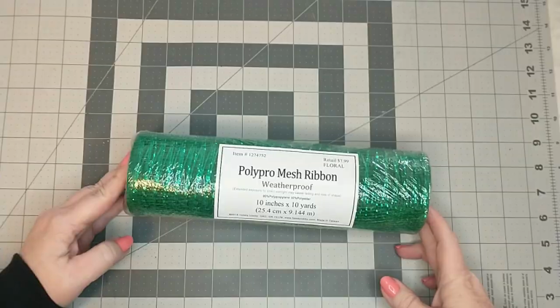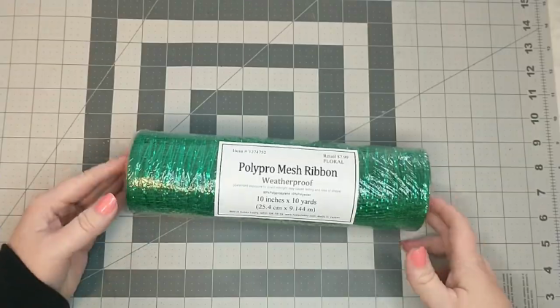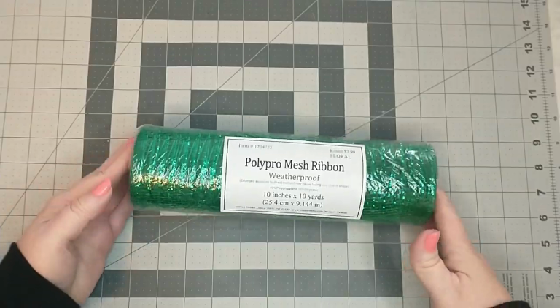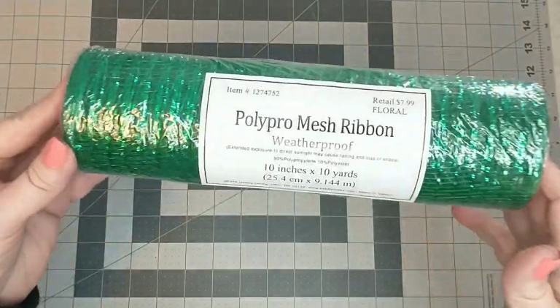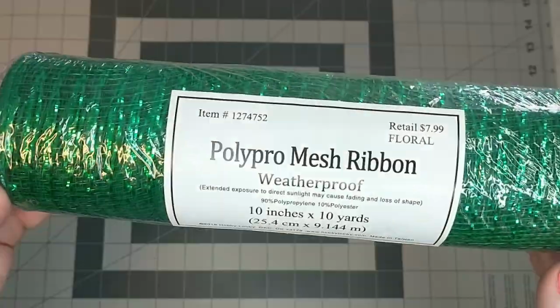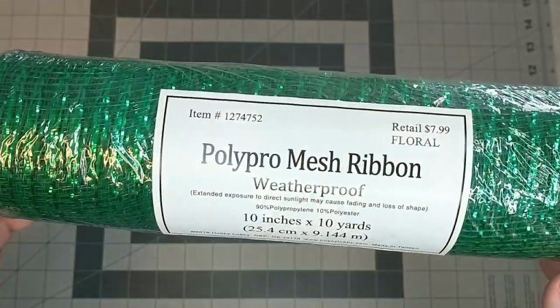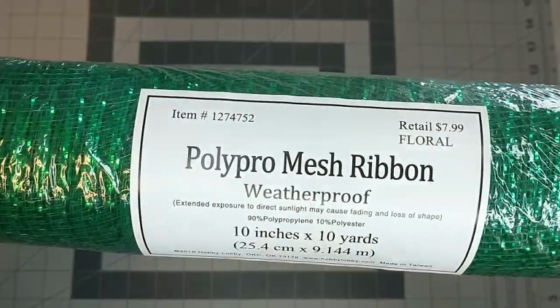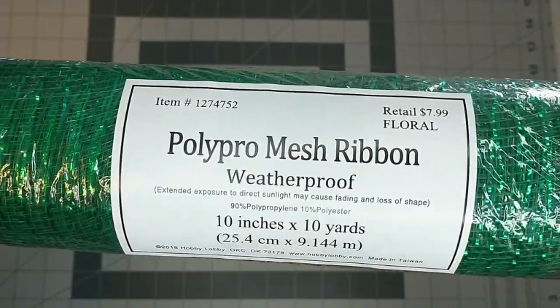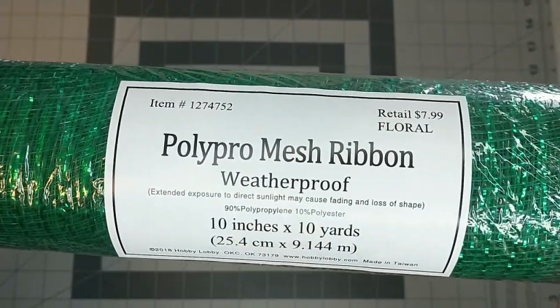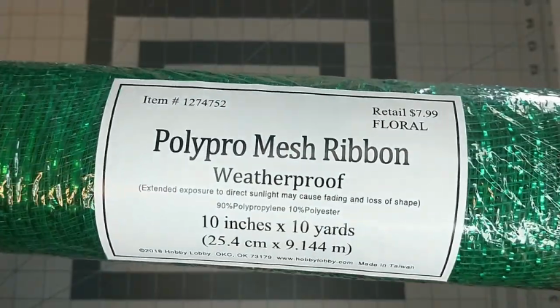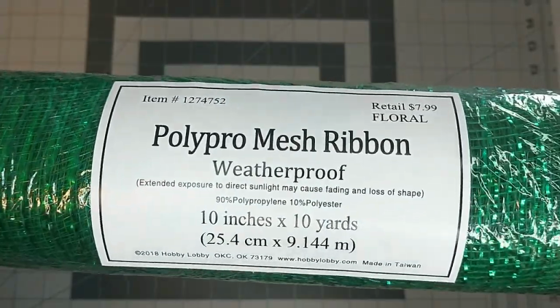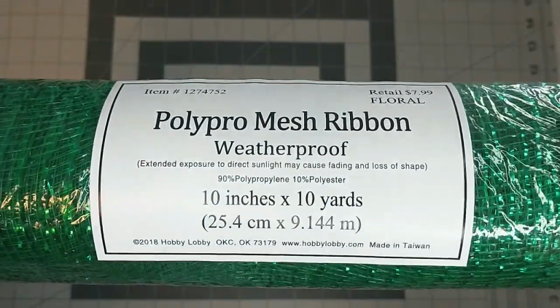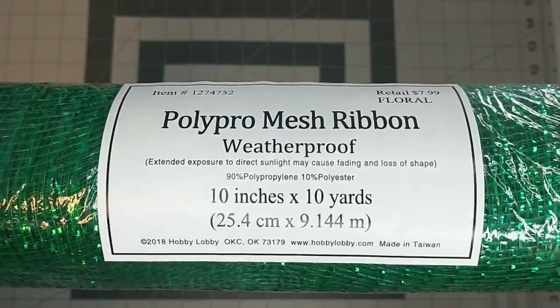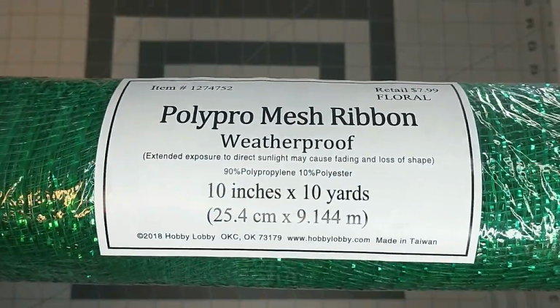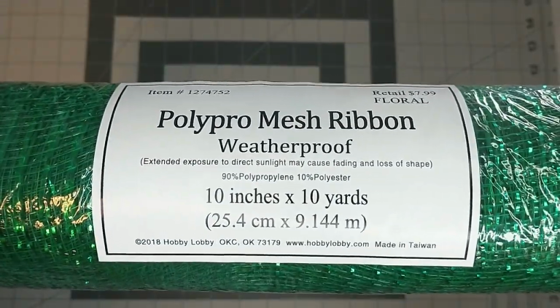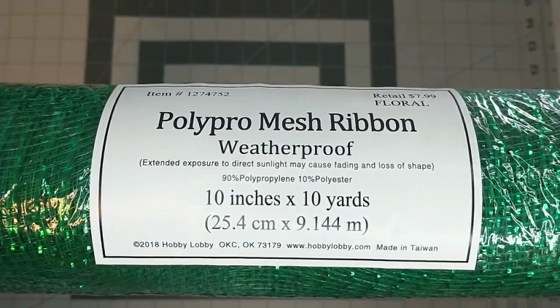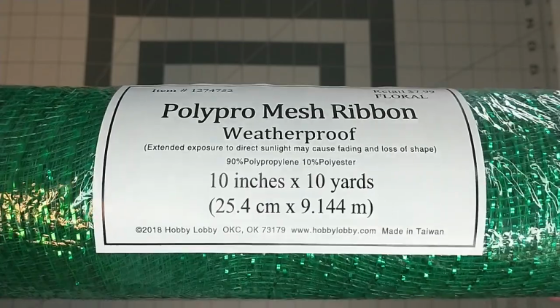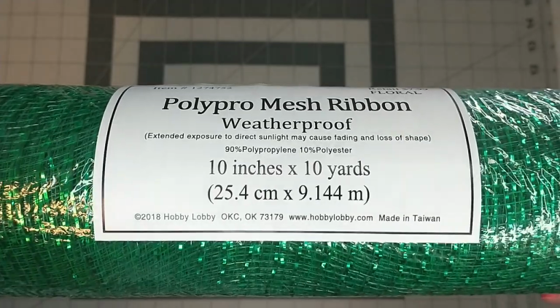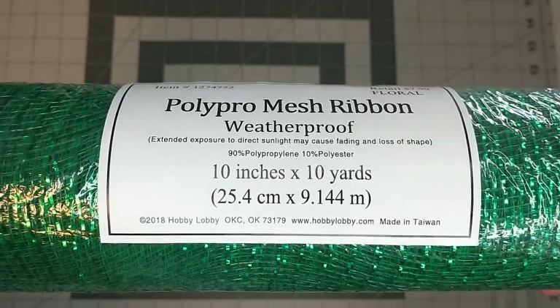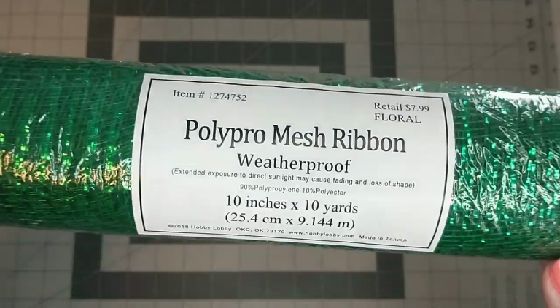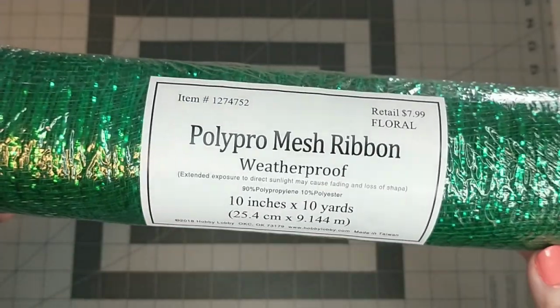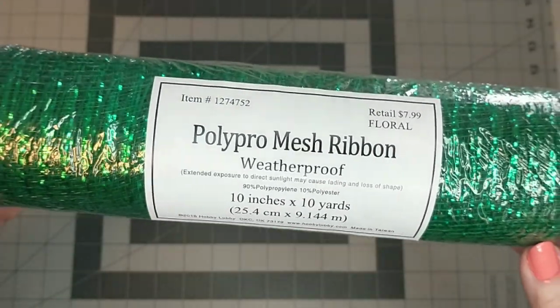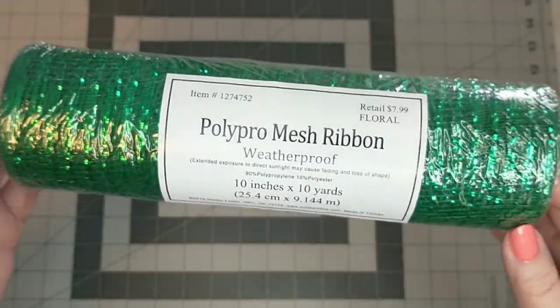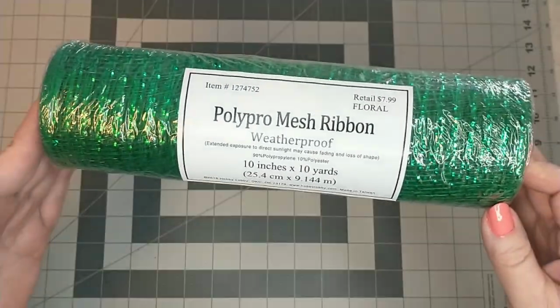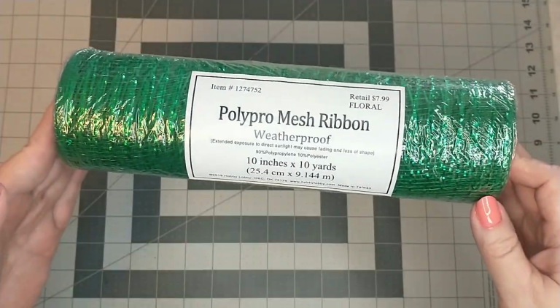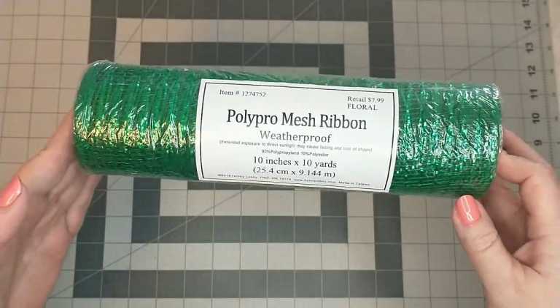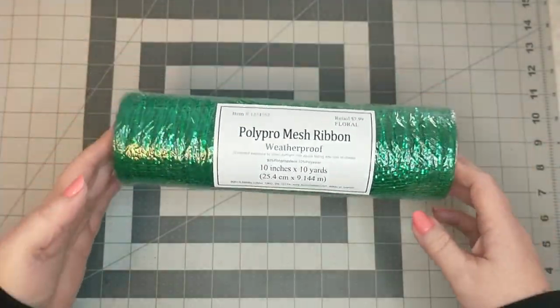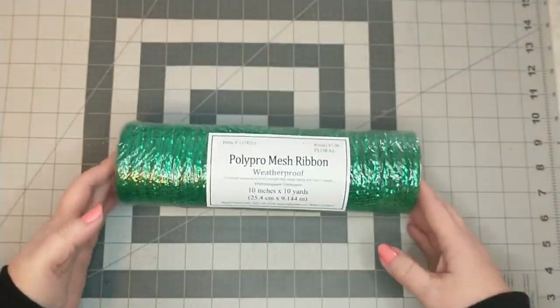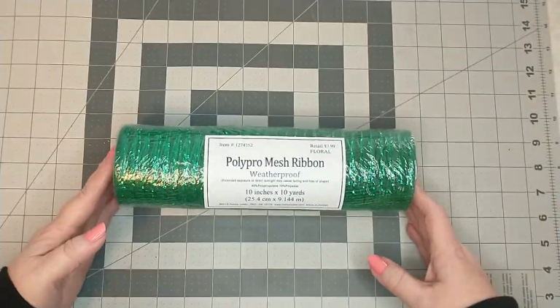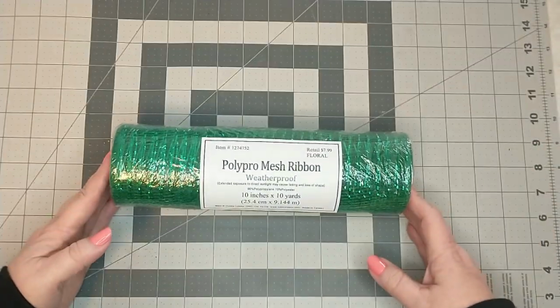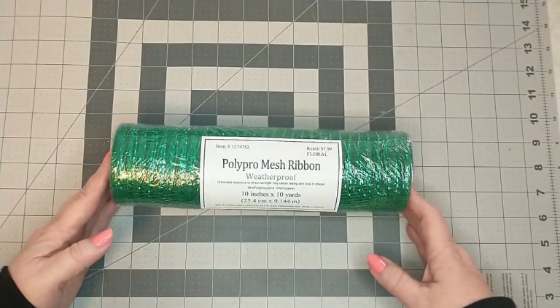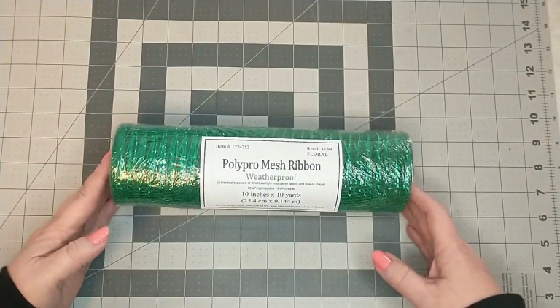I will be using one roll of Poly Pro mesh from Hobby Lobby. It's 10 inches by 10 yards, and I will be cutting 18 pieces to 20 inches by 10 inches long.